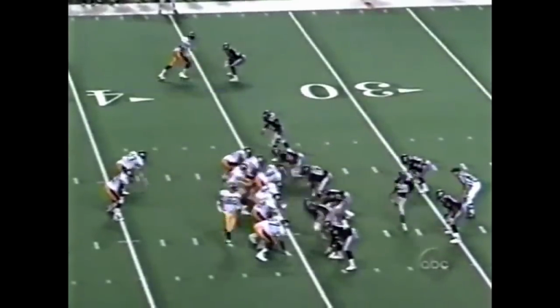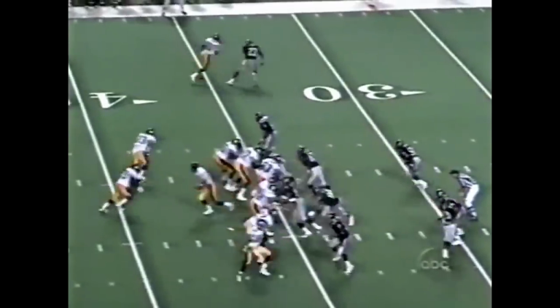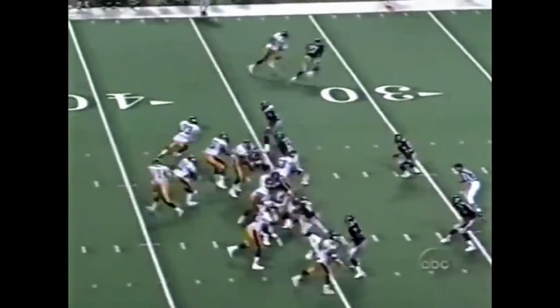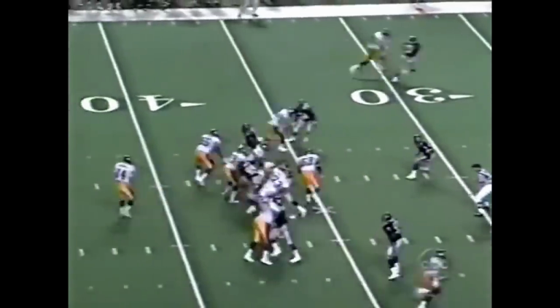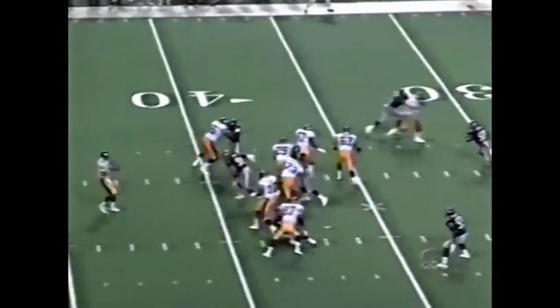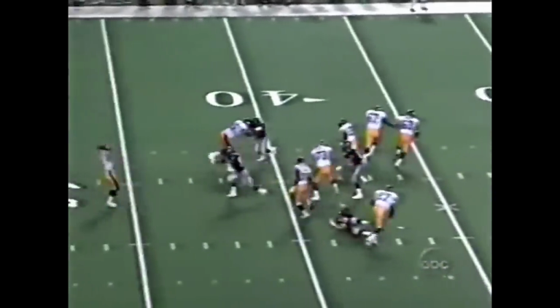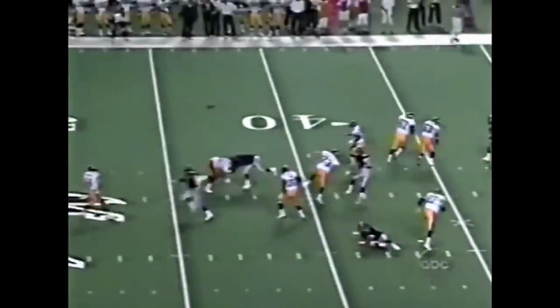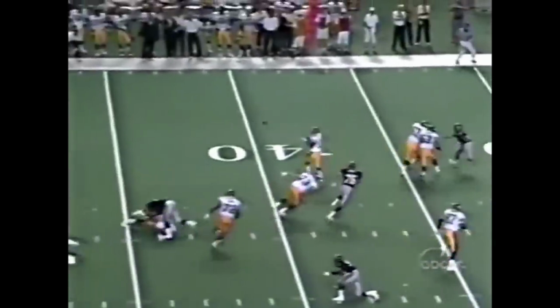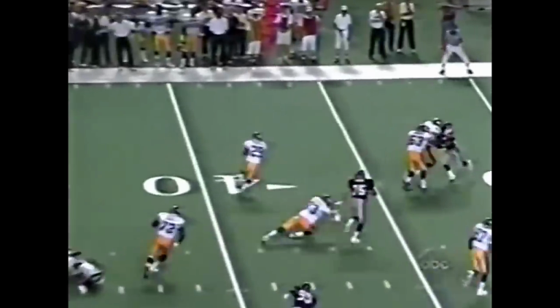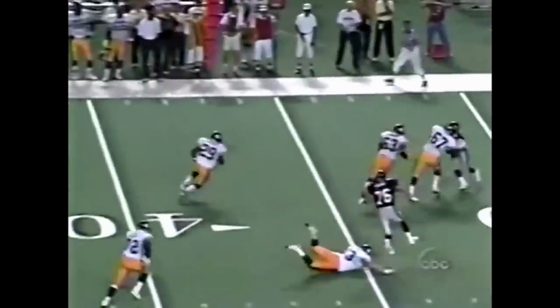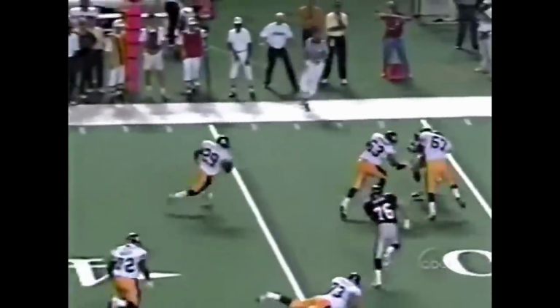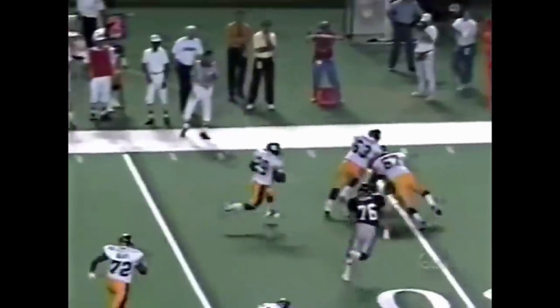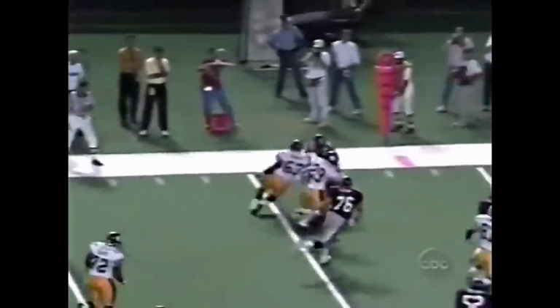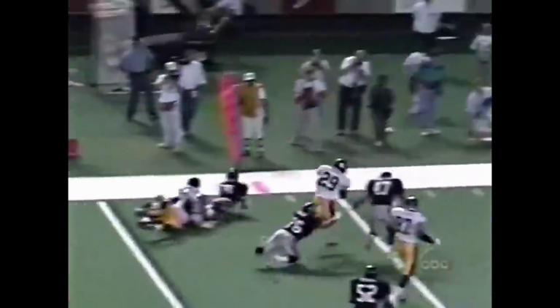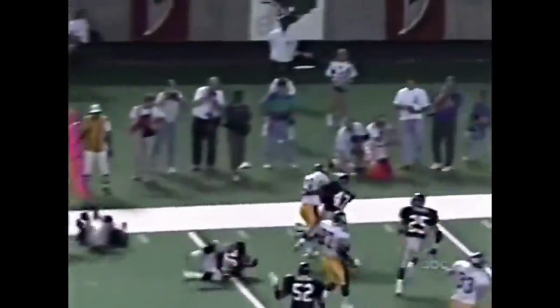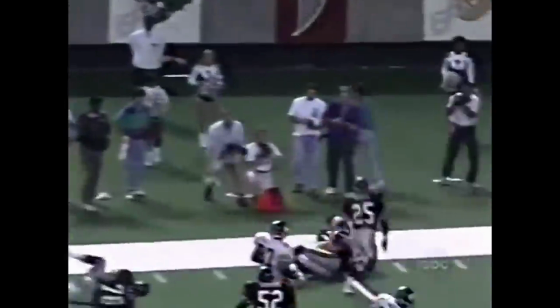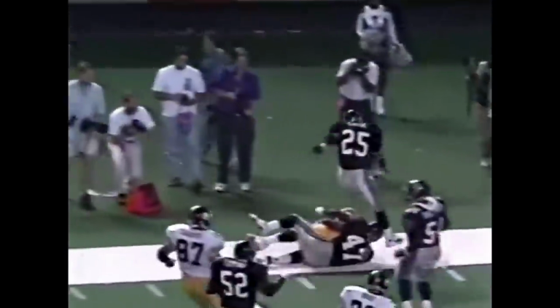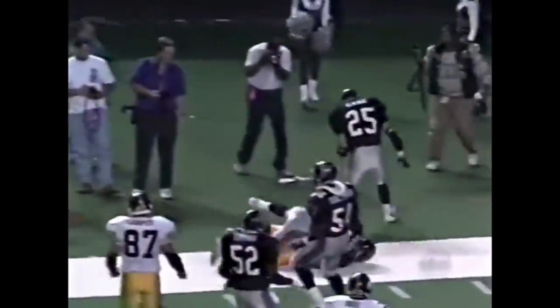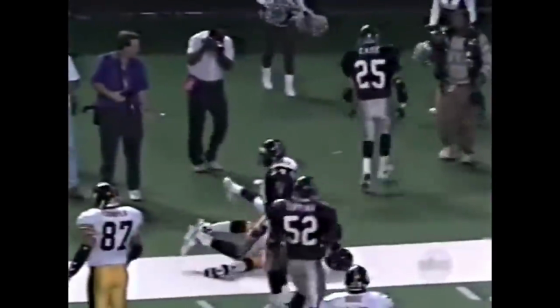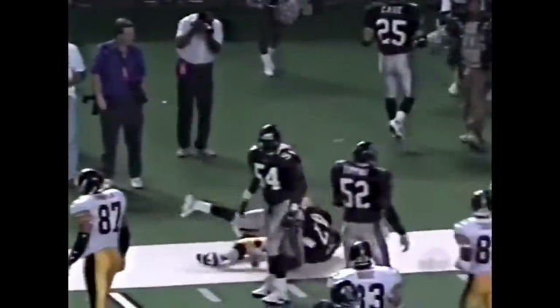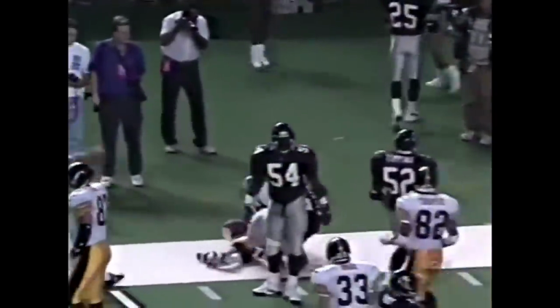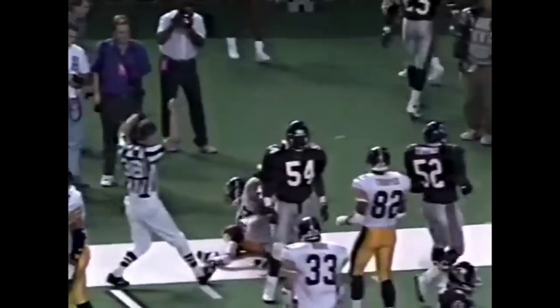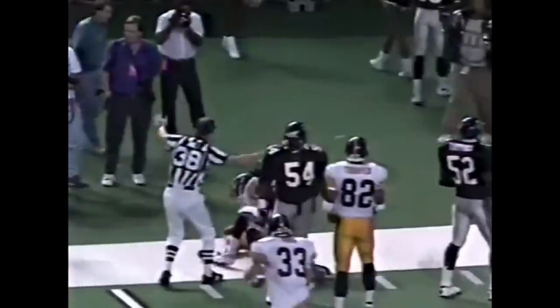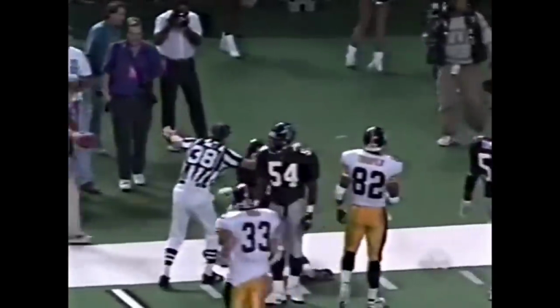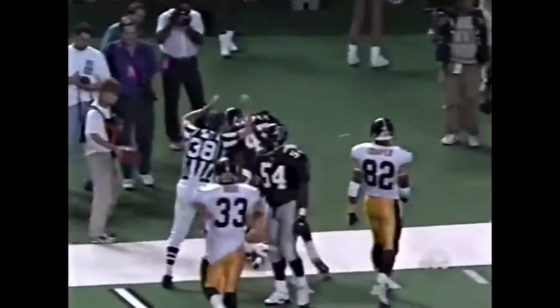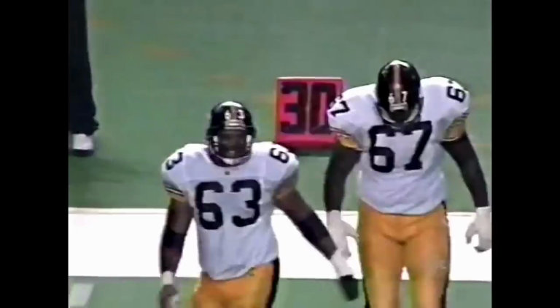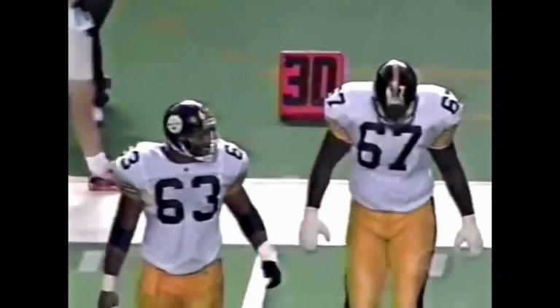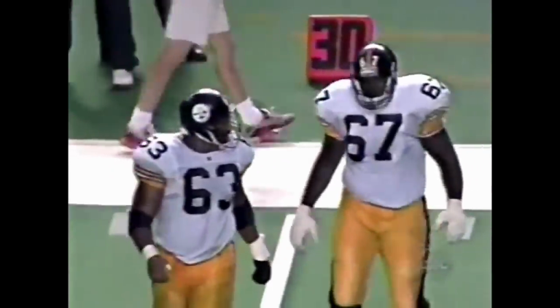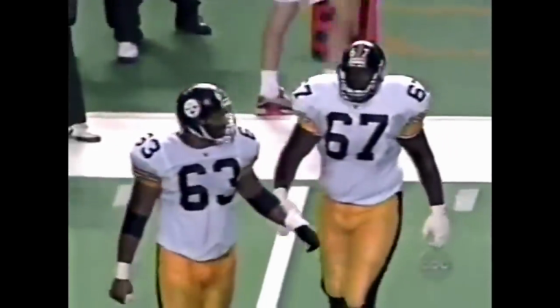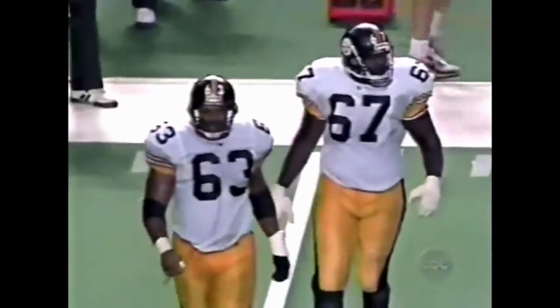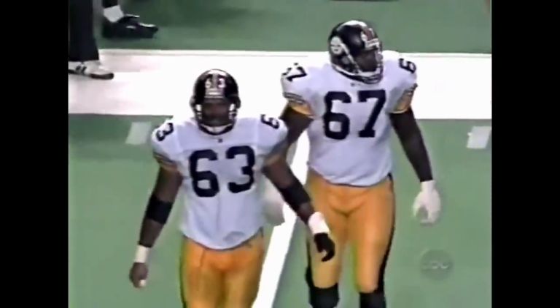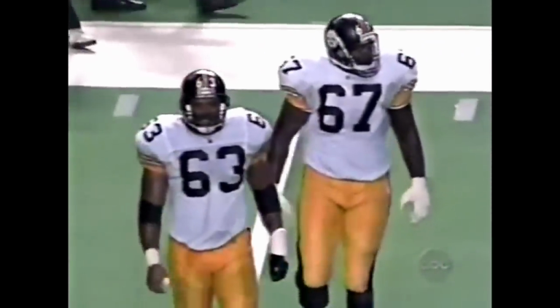Pittsburgh second and eight at the 35-yard line — play fake, screen. Foster. A big gain for Foster — this is a first down. They fake the handoff to him and then make him the receiver. The Steelers just keep shredding the Atlanta defense.